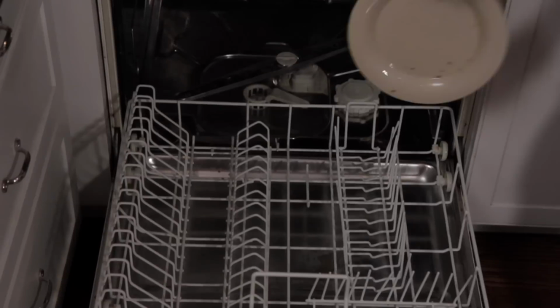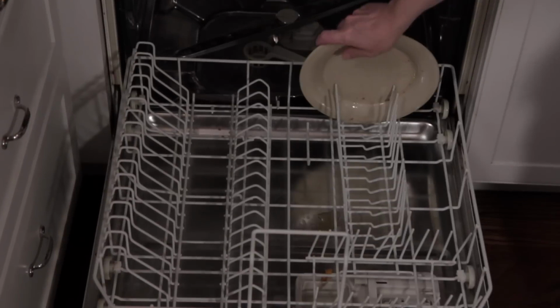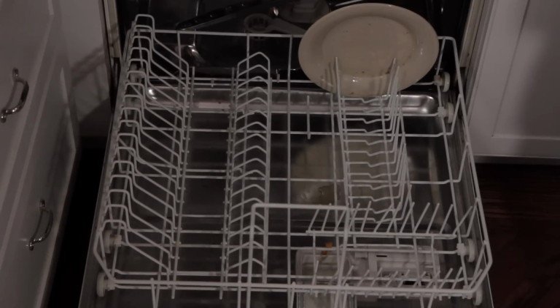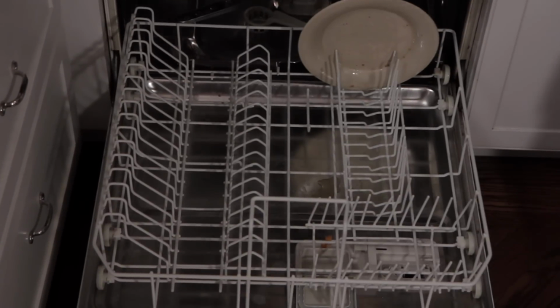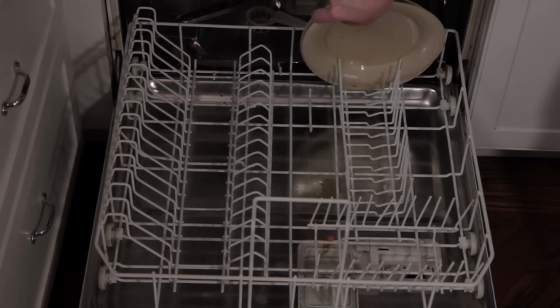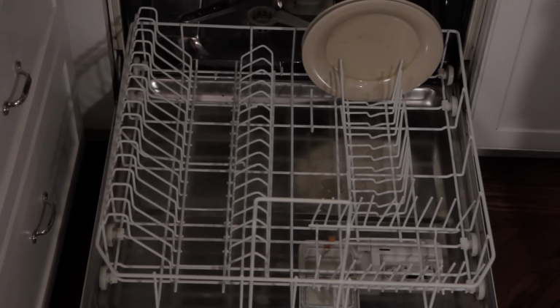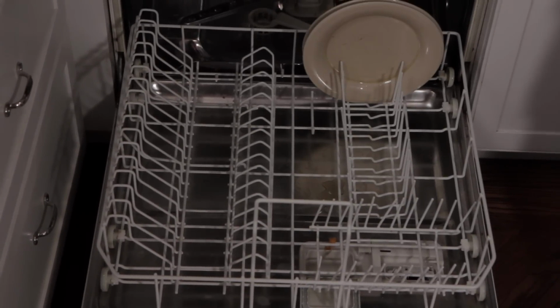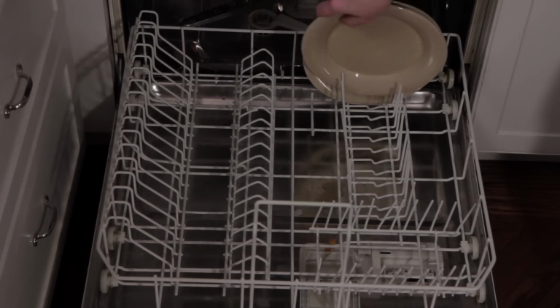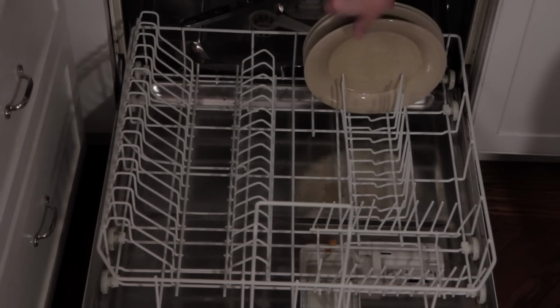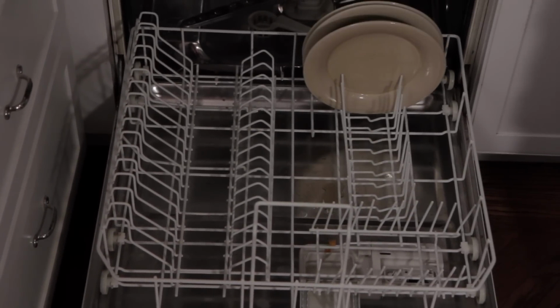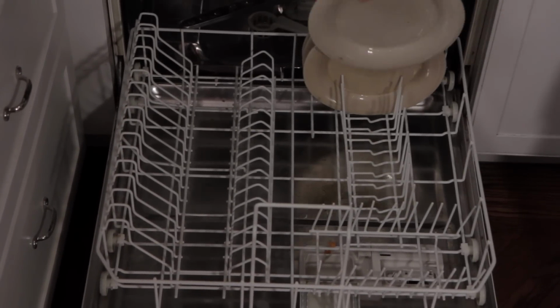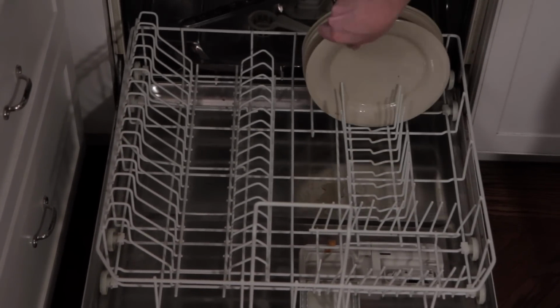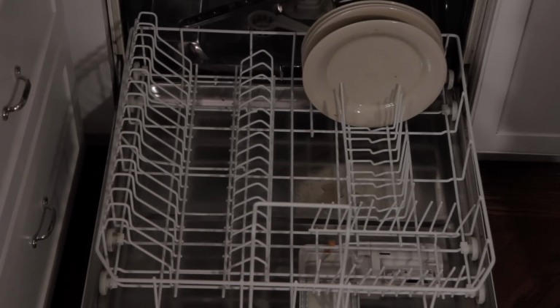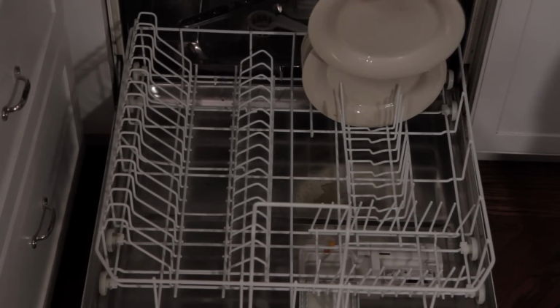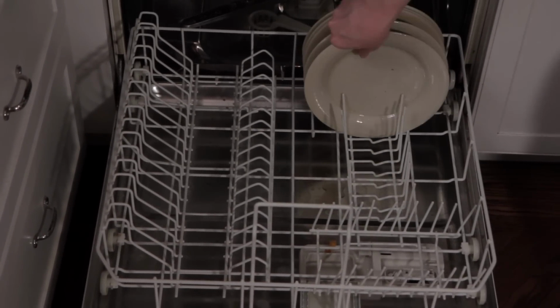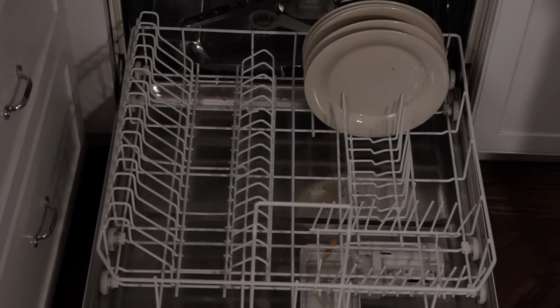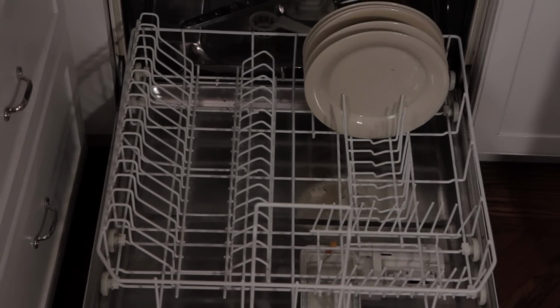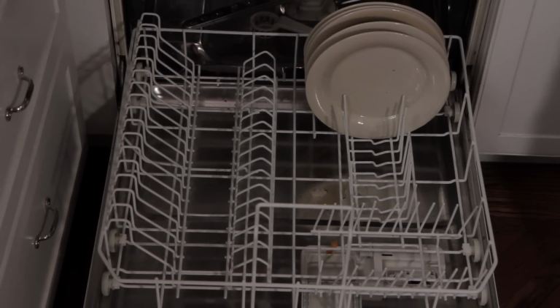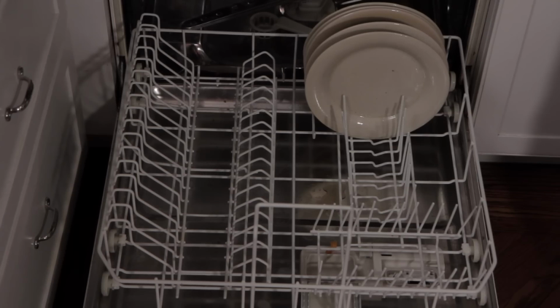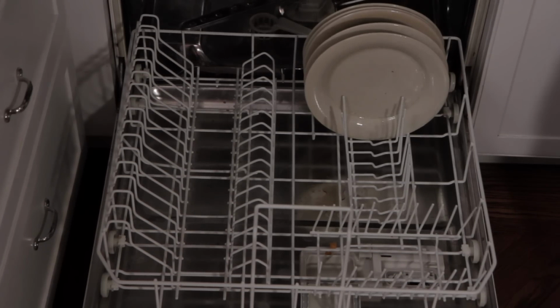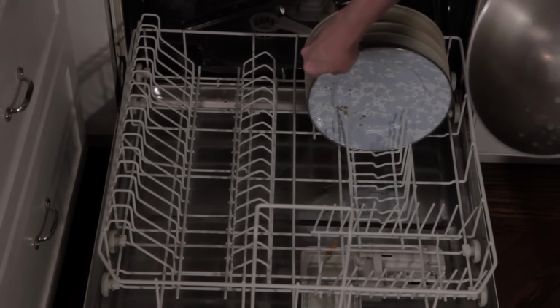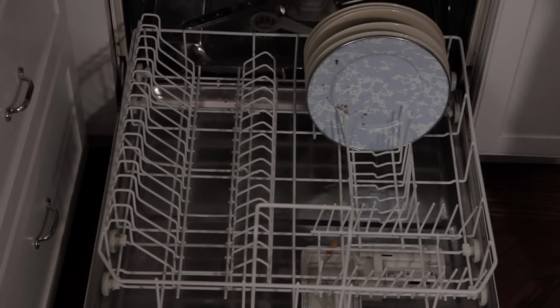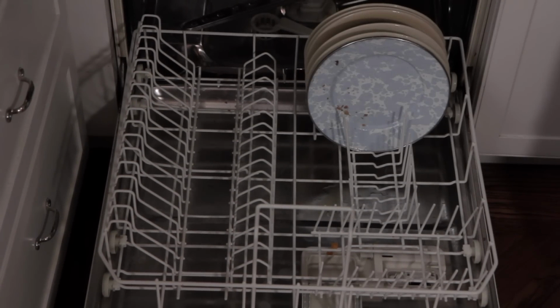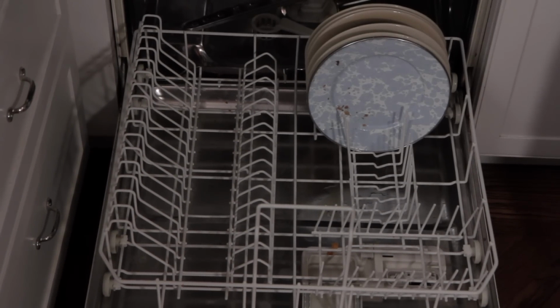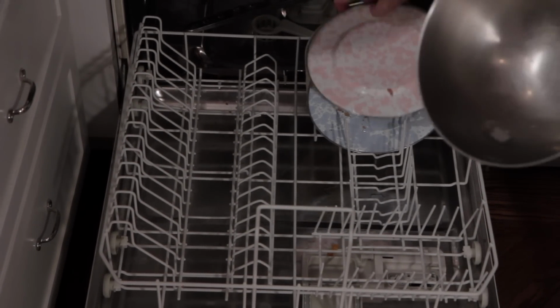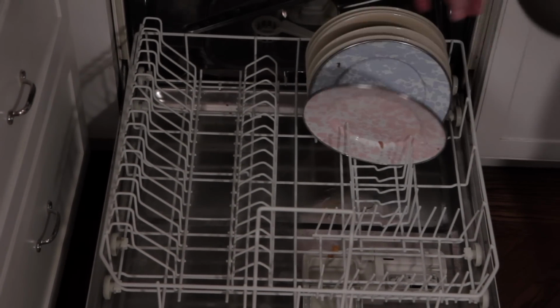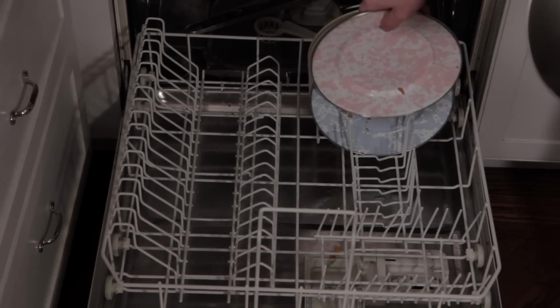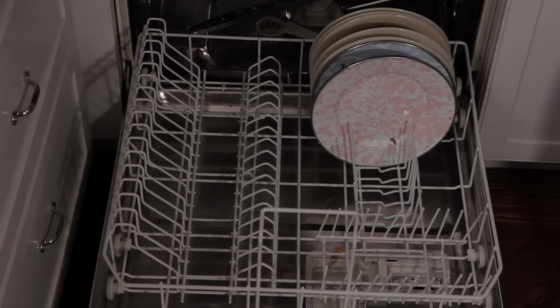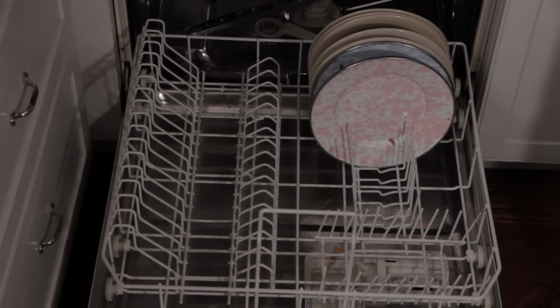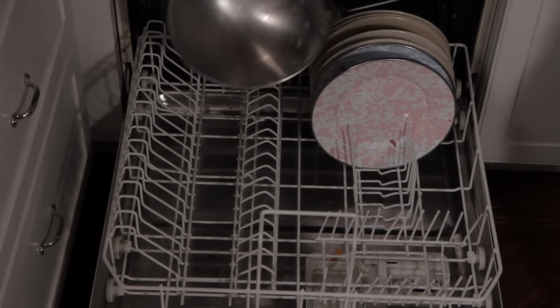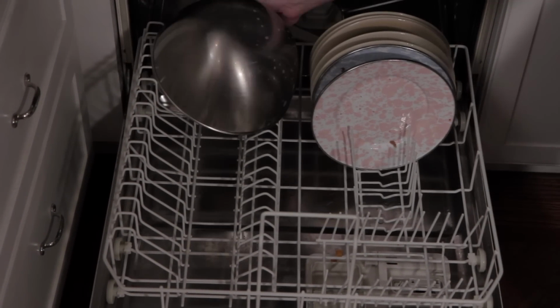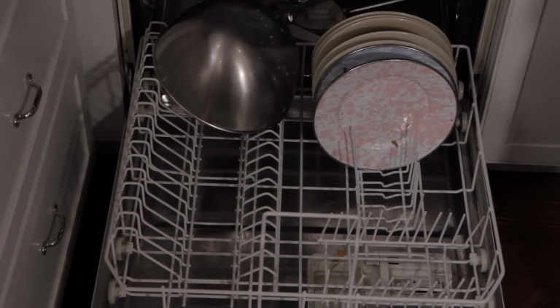When you're unloading the dishwasher, you want to start at the bottom and work your way up, because if you start at the top, the dishes on the top are going to shake any leftover water onto the dishes at the bottom.